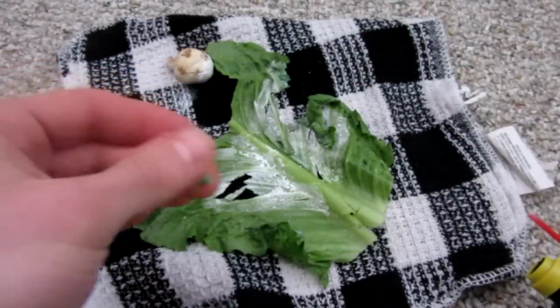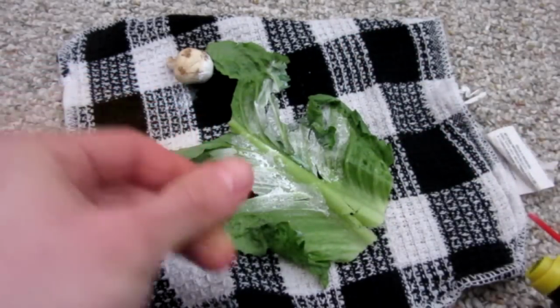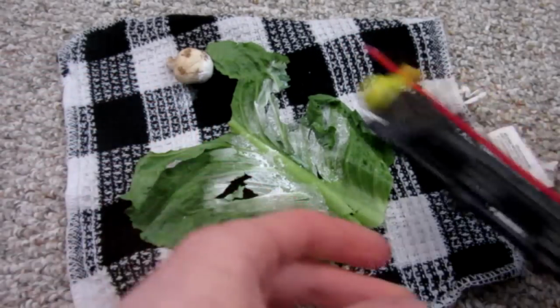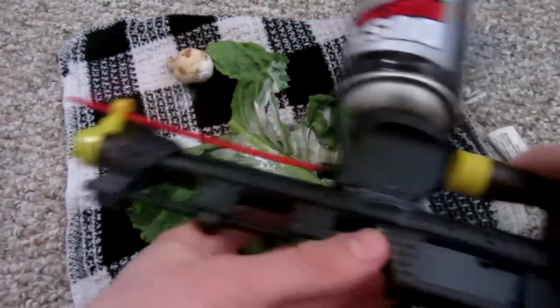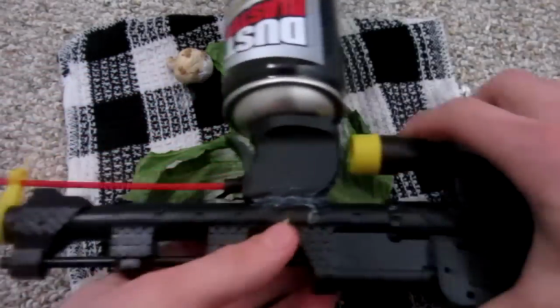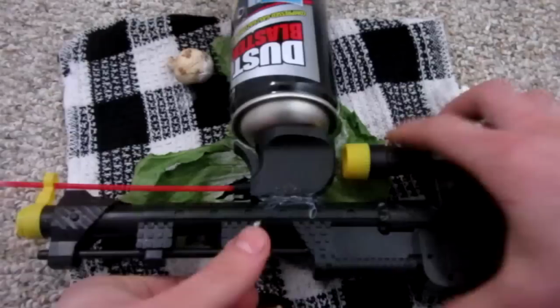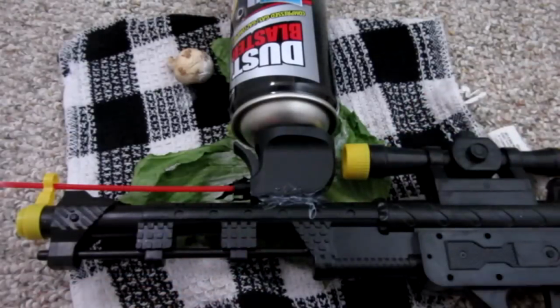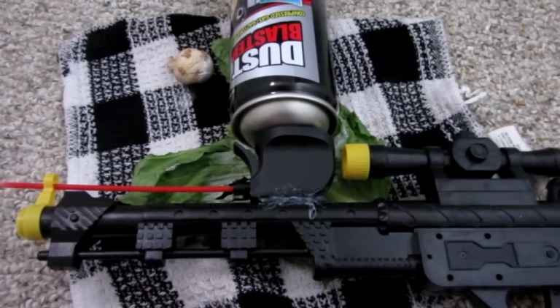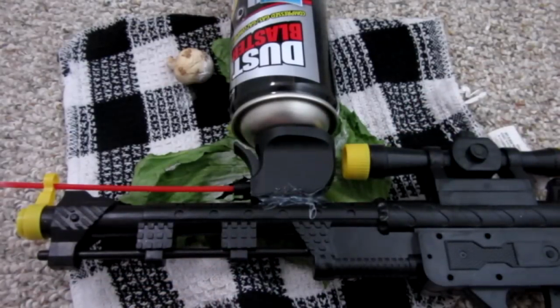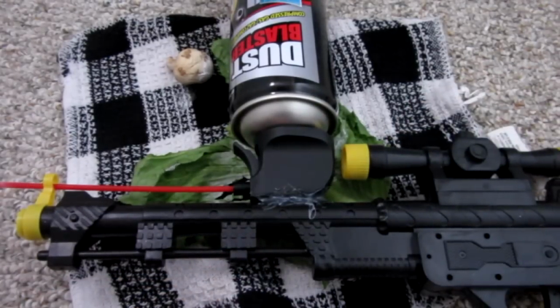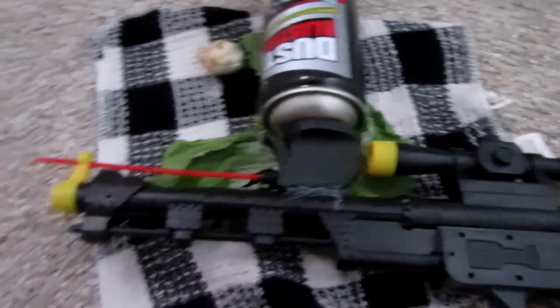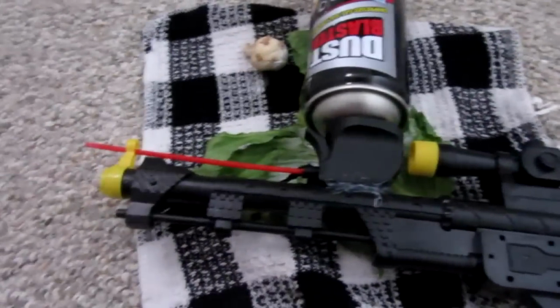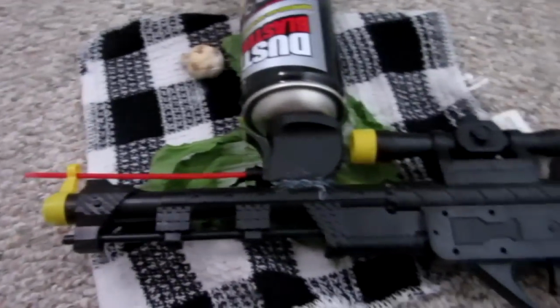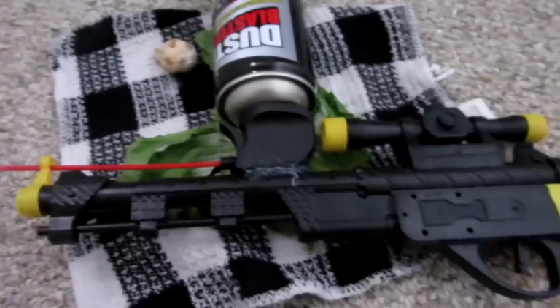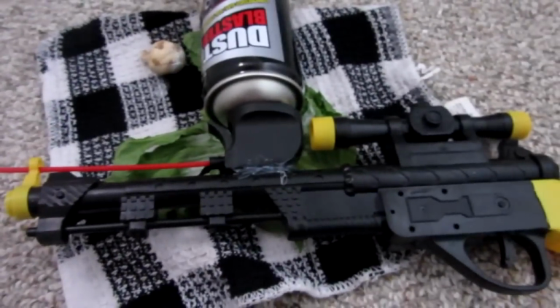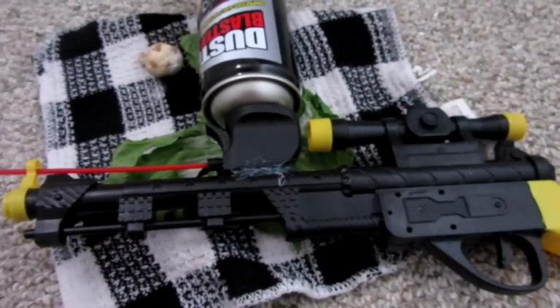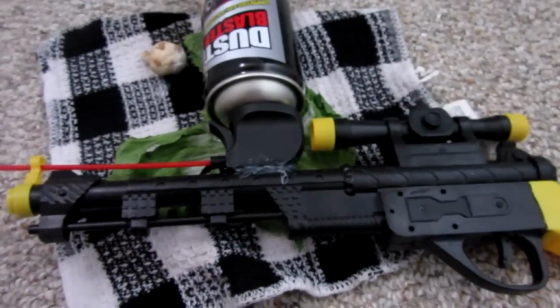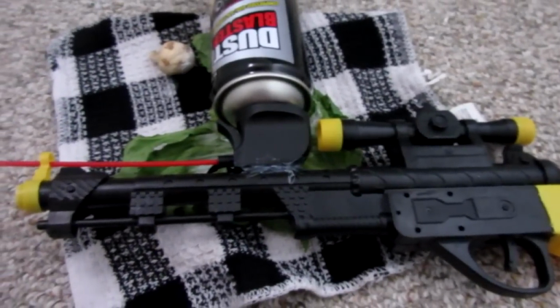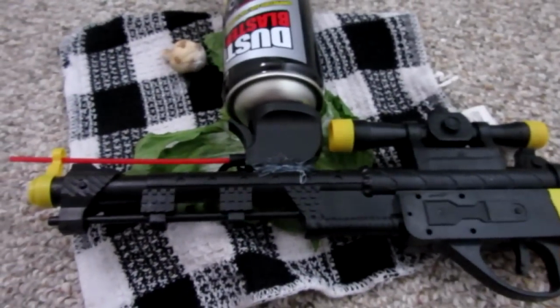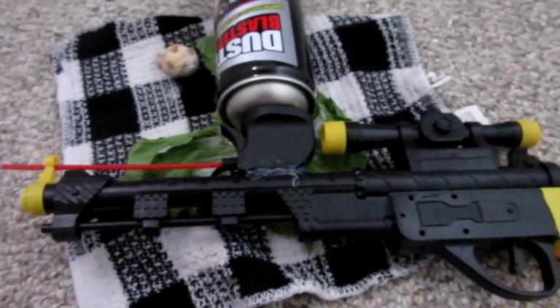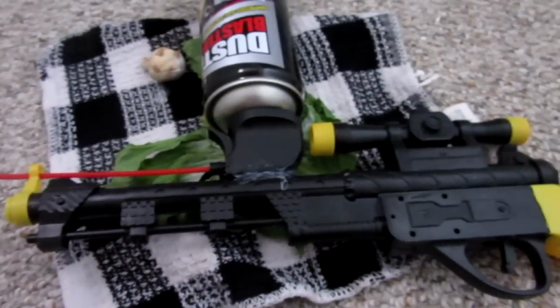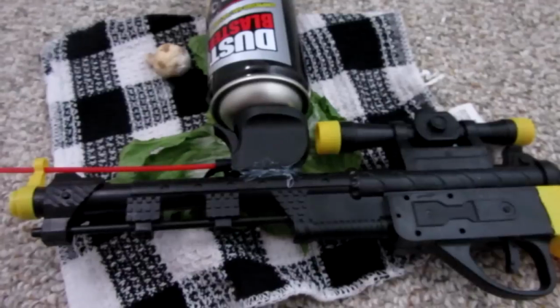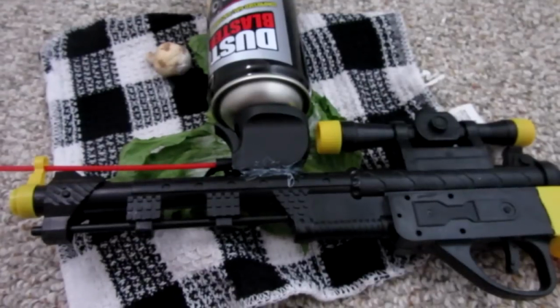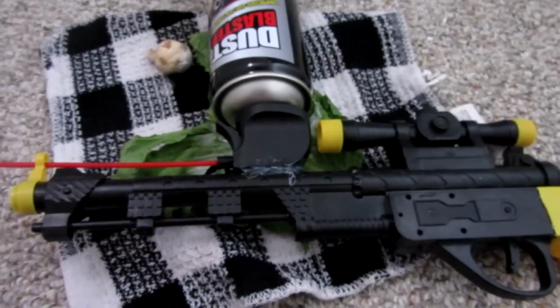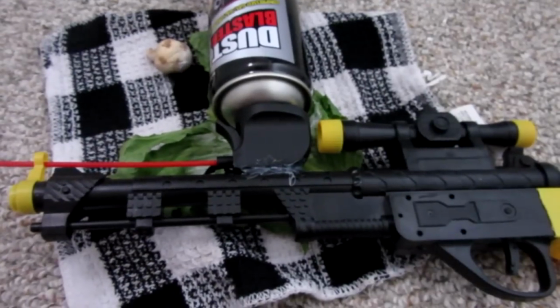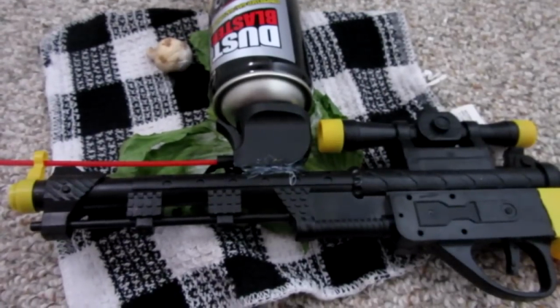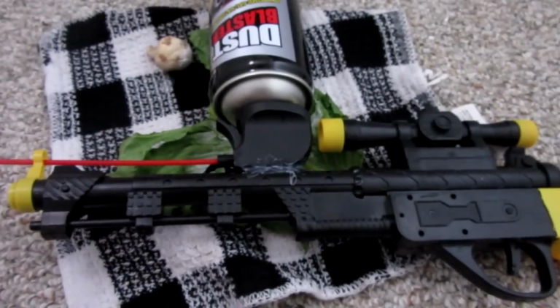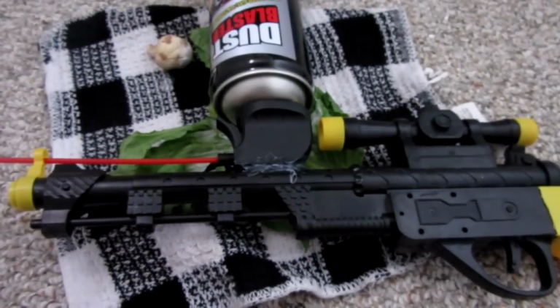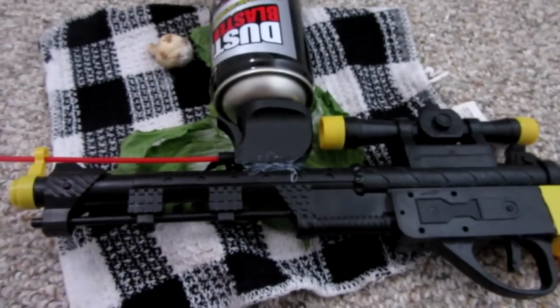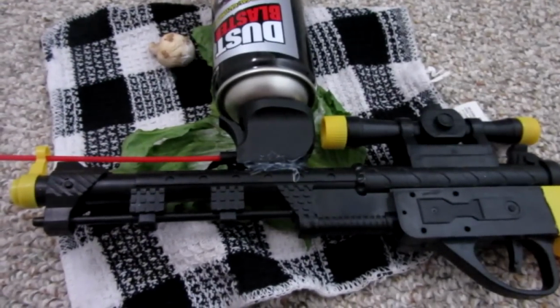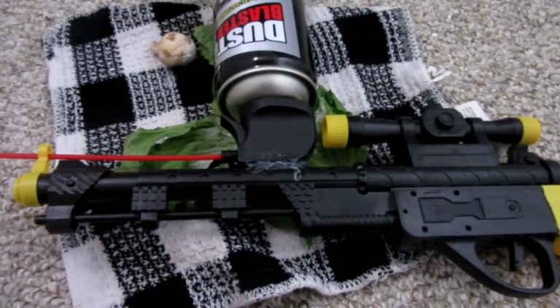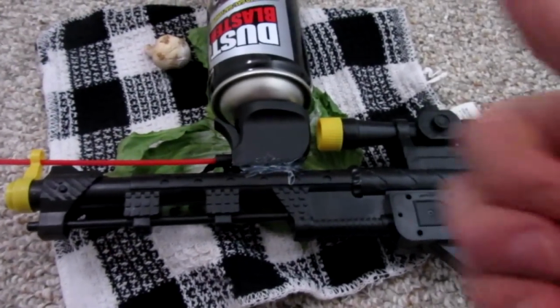Anyway, I hope you guys enjoyed the video. There it is — the freeze gun. Not too practical since the trigger doesn't work, but it looks pretty cool and you can still use the dart gun features. I really hope you guys enjoyed the video — as always, please like, comment, and subscribe.